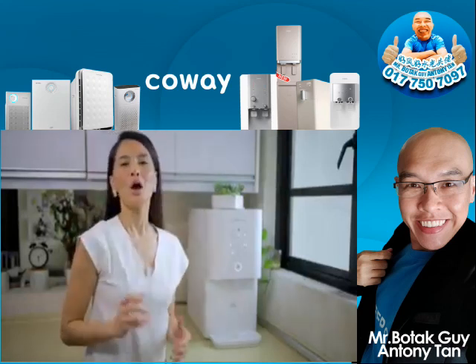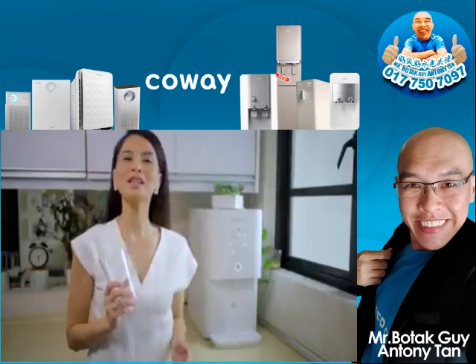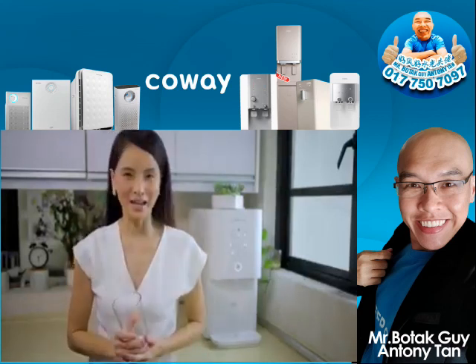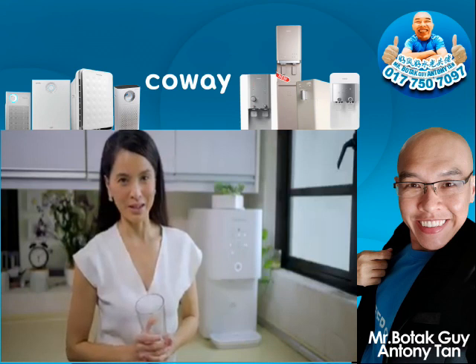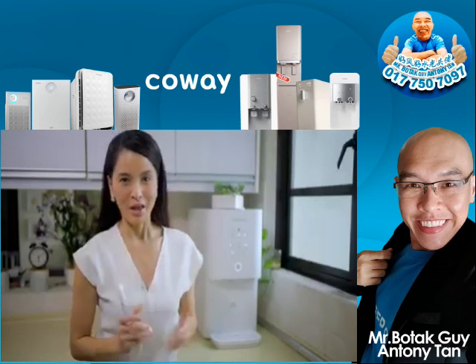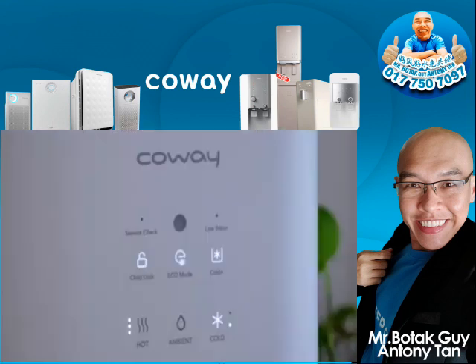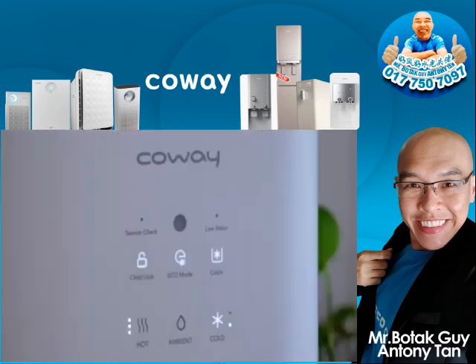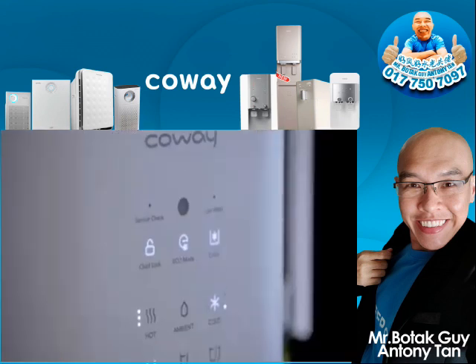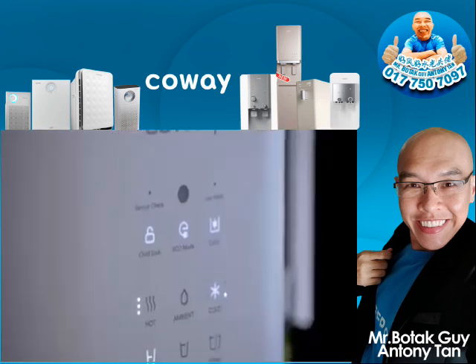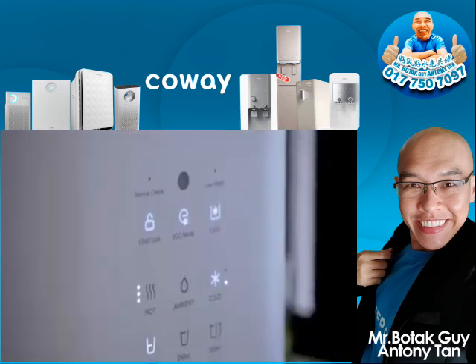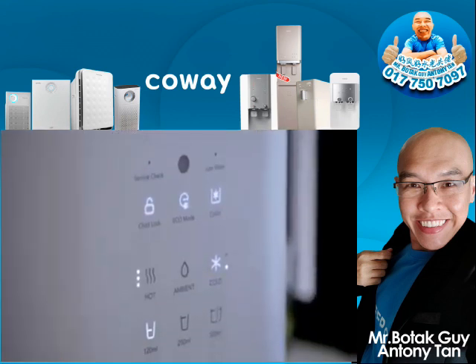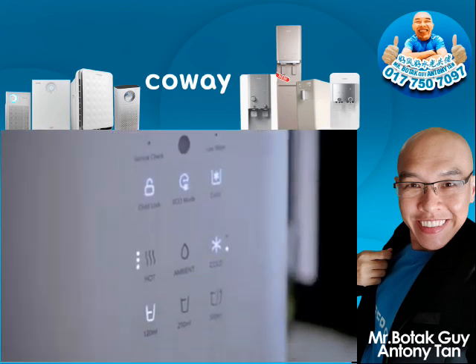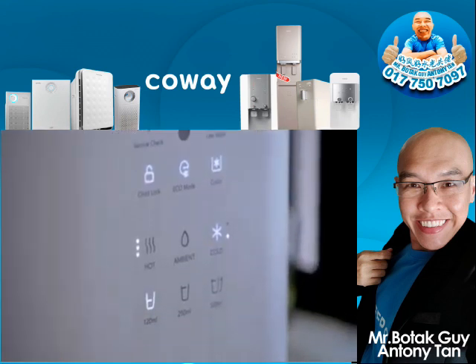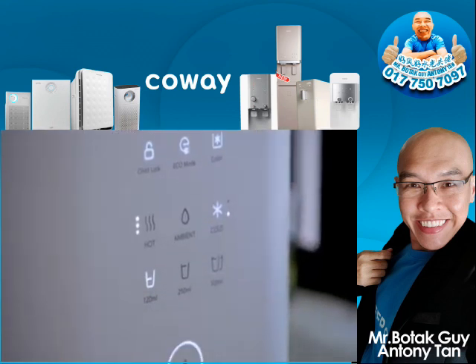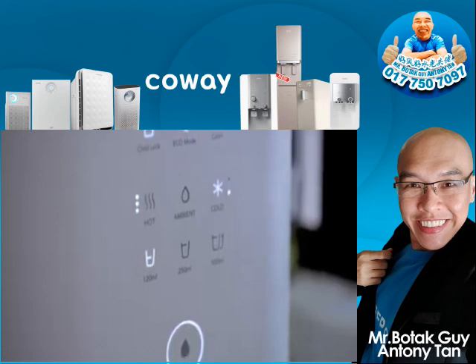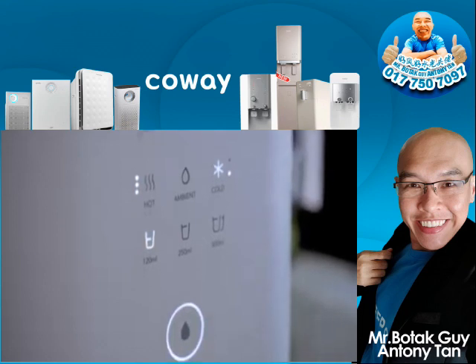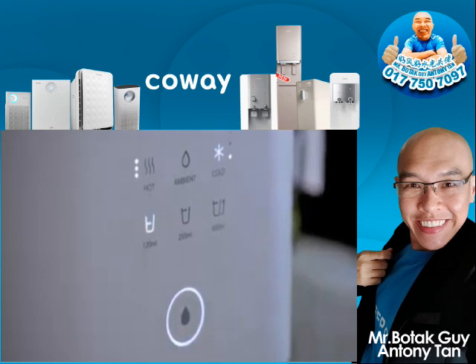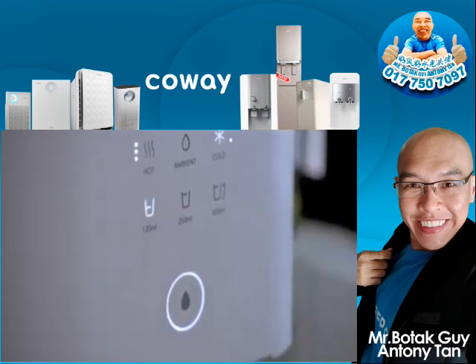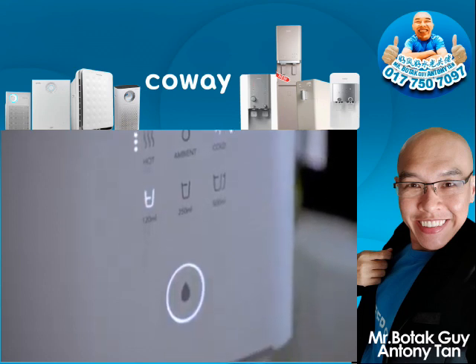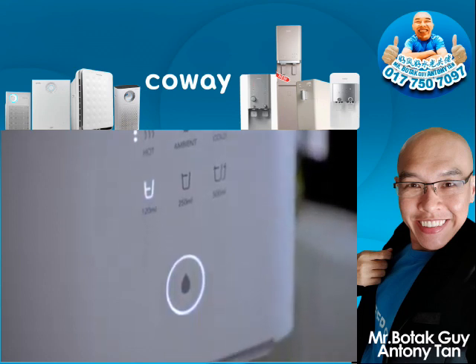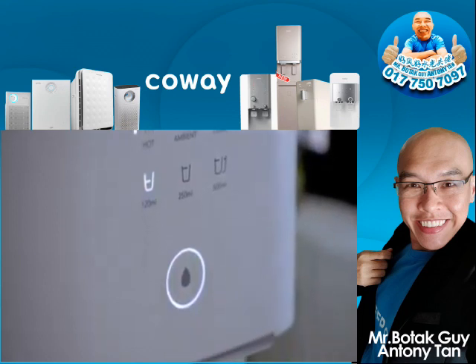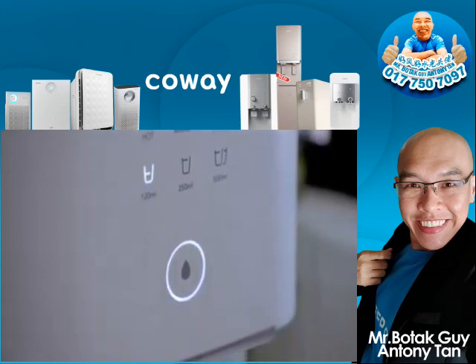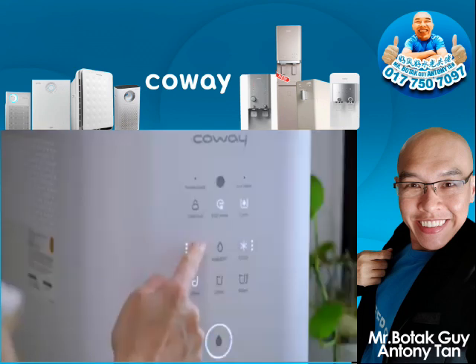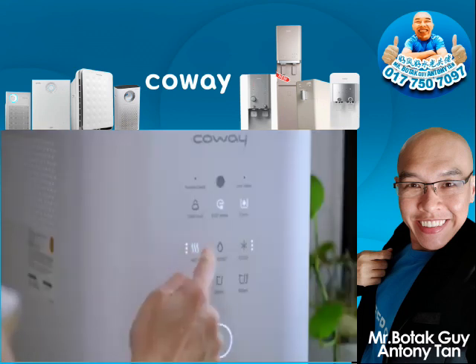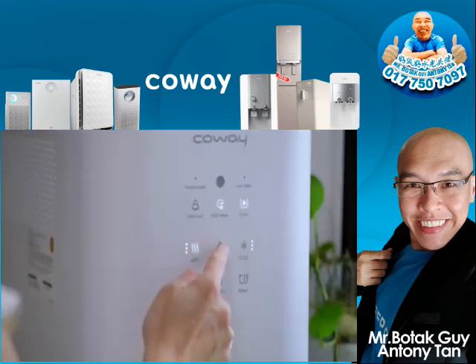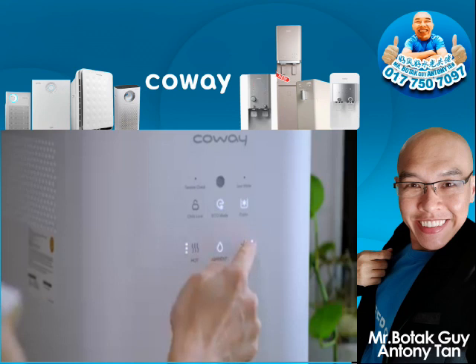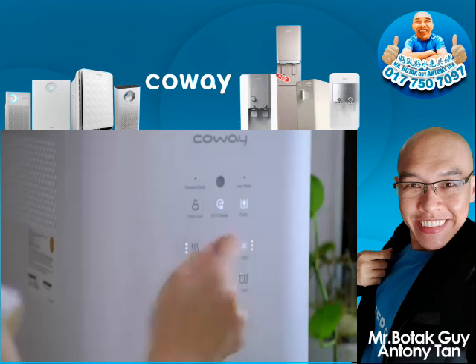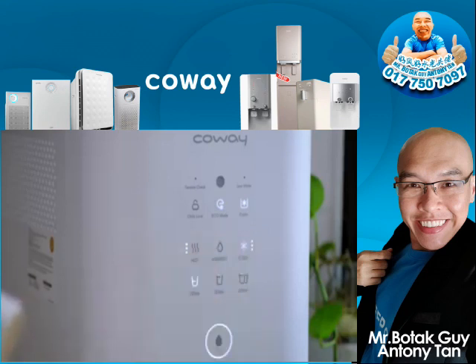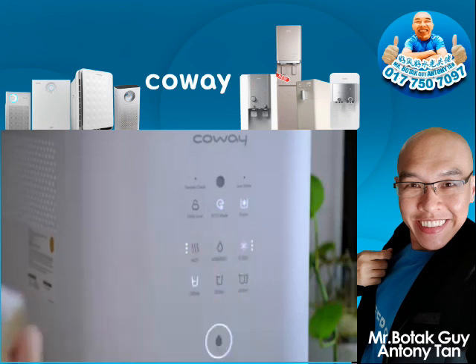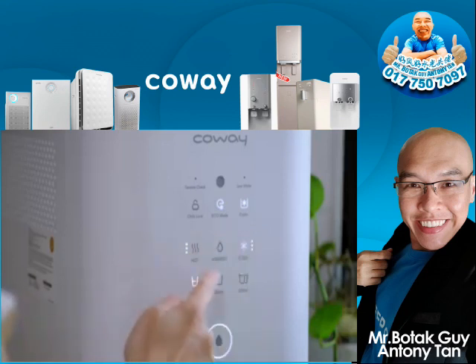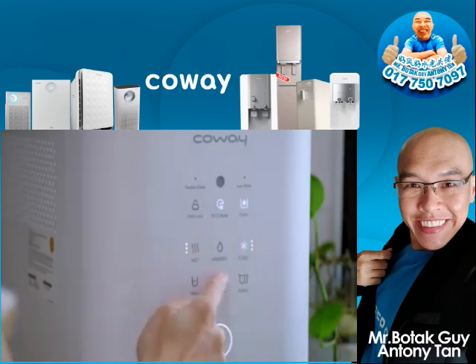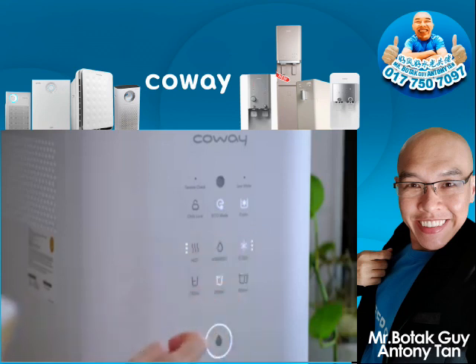Who doesn't like convenience? The Koei Glaze Water Purifier is thoughtful and user-friendly. With its one-touch extraction, the family can extract clean water with your preferred temperature — hot, ambient or cold, and not just ordinary cold water, but chilly cold.